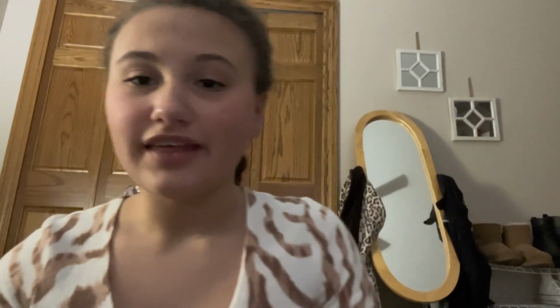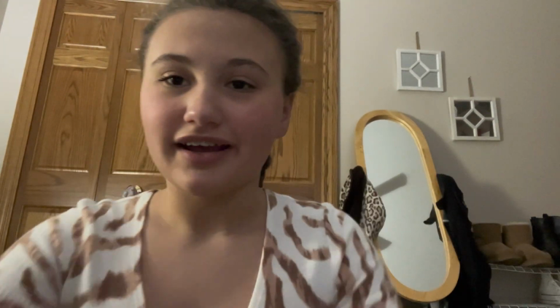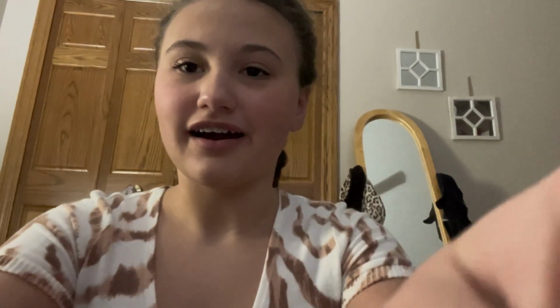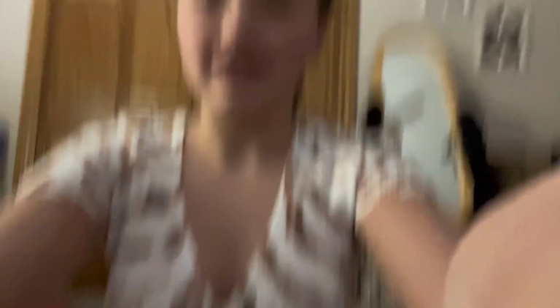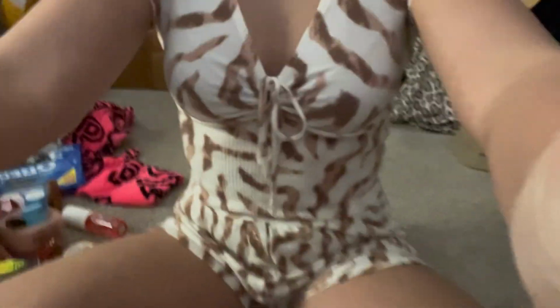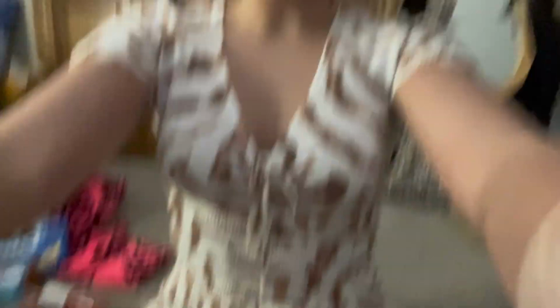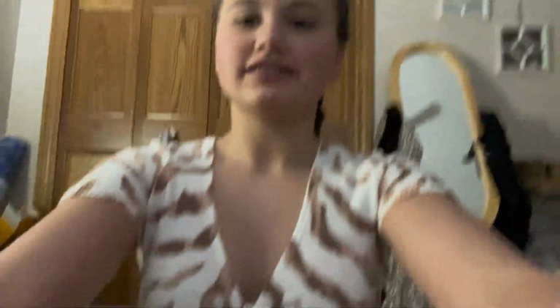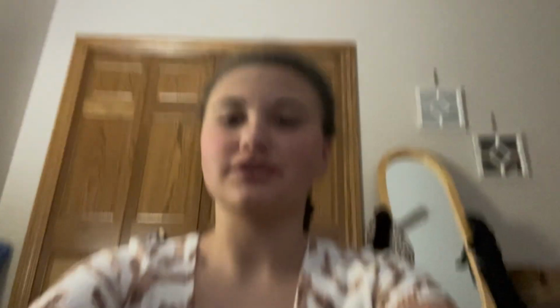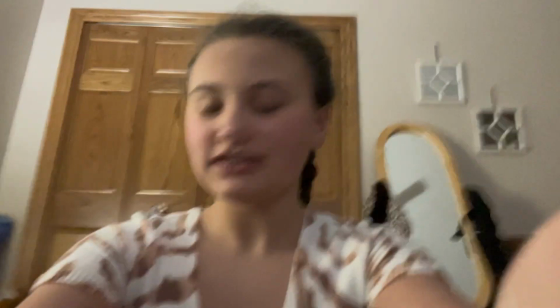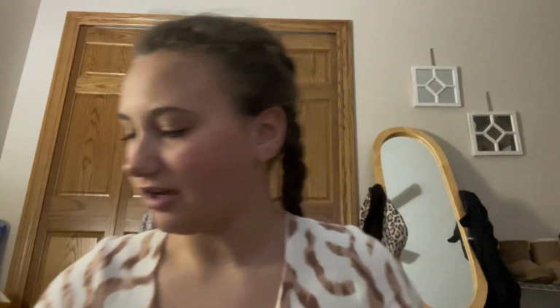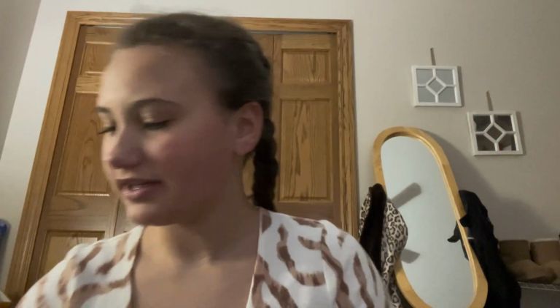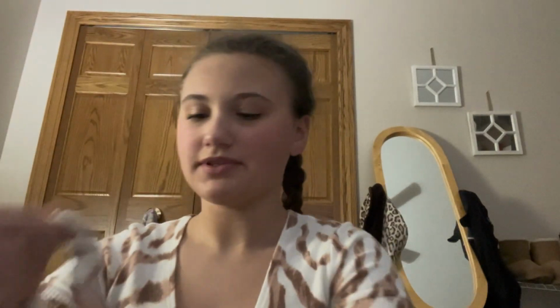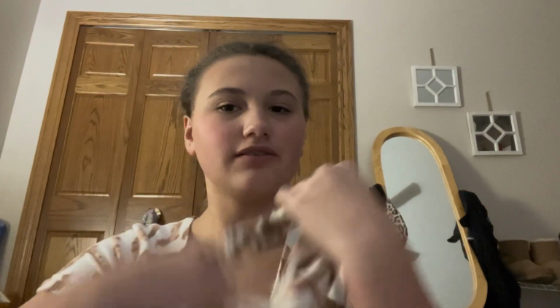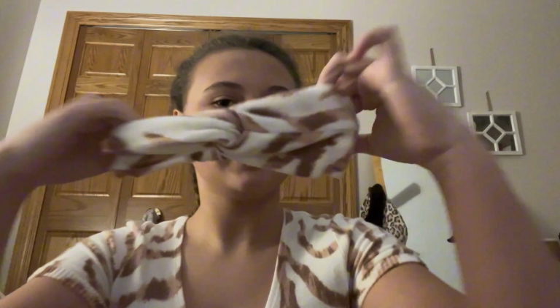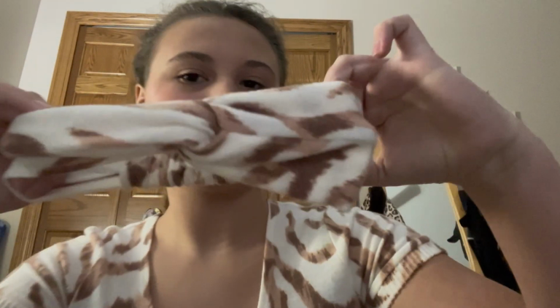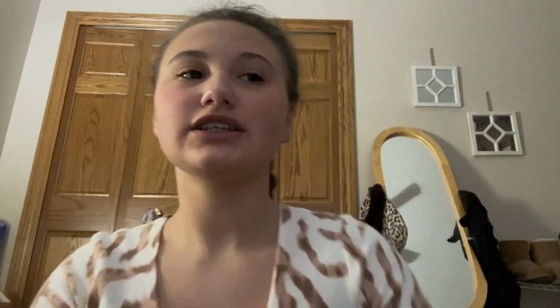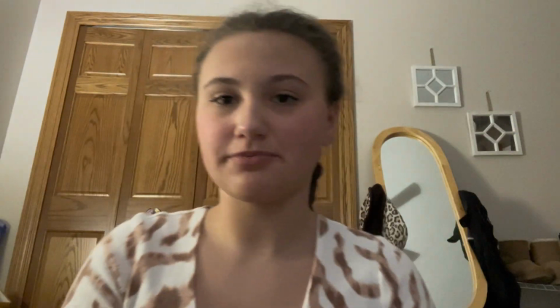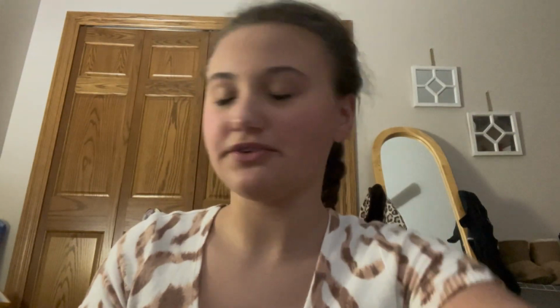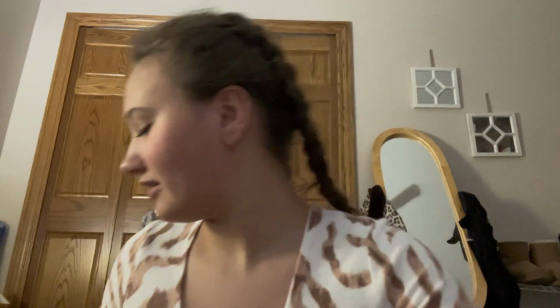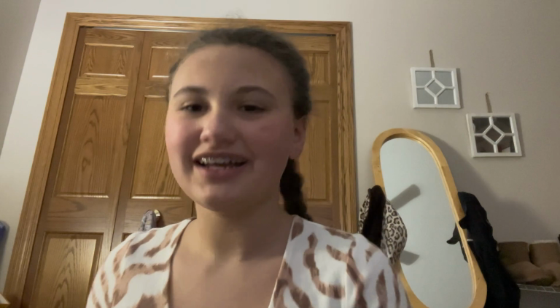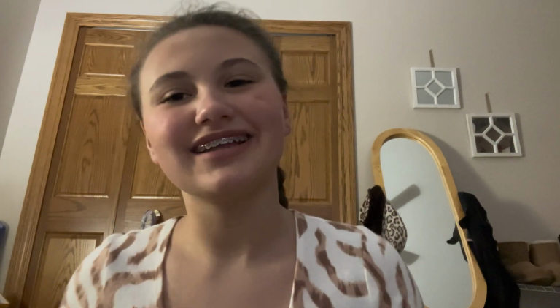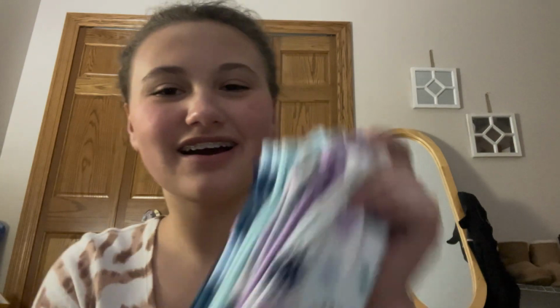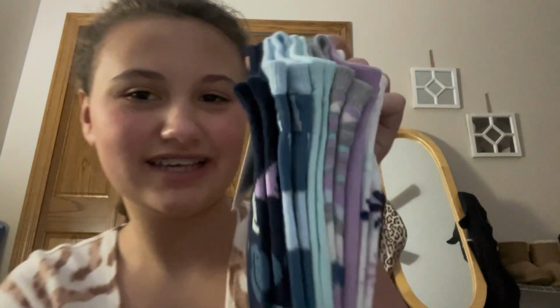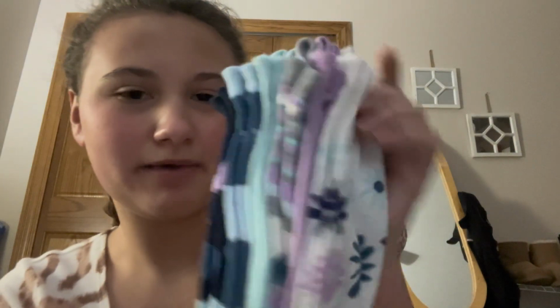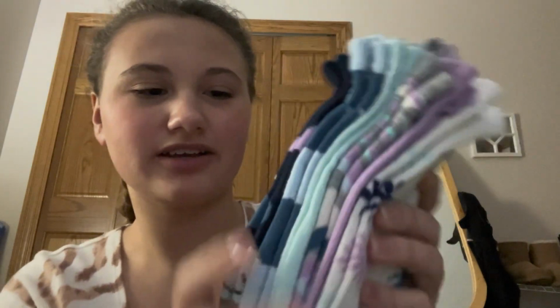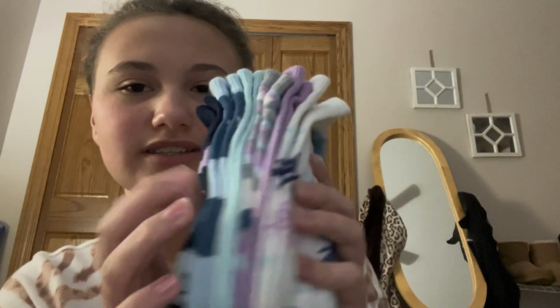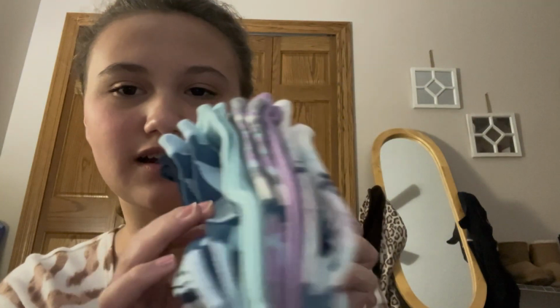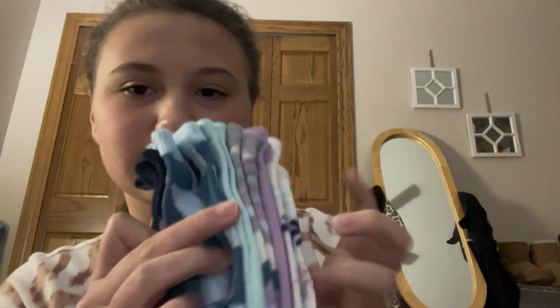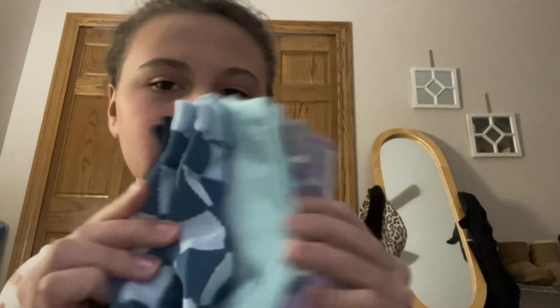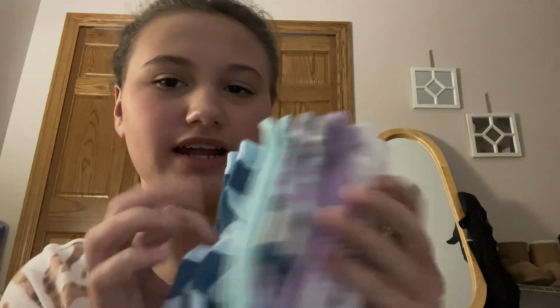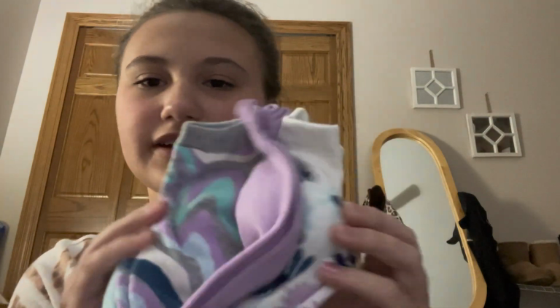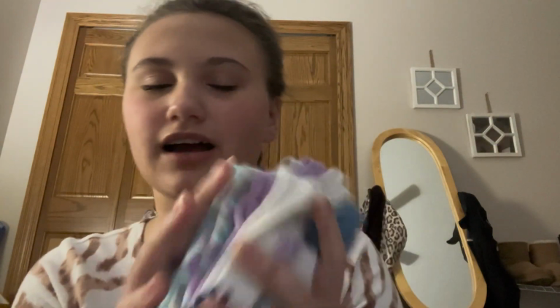Then I got this matching set — it's shorts and this top and it comes with a little headband, it's super cute. Then I got this pack of socks, just like kind of random socks.